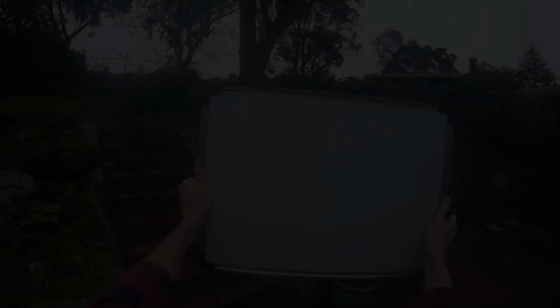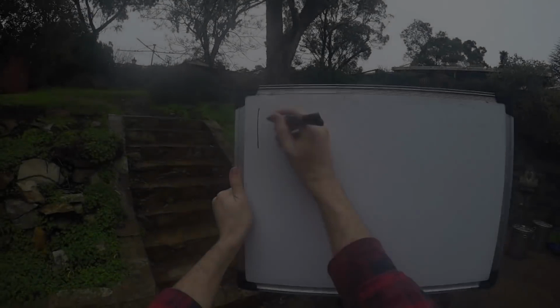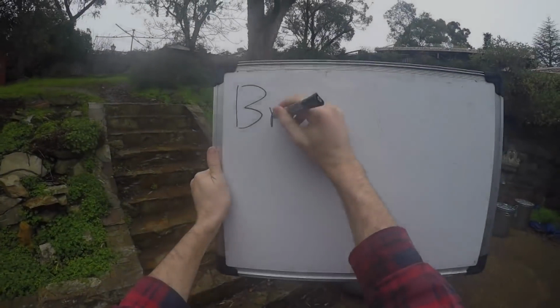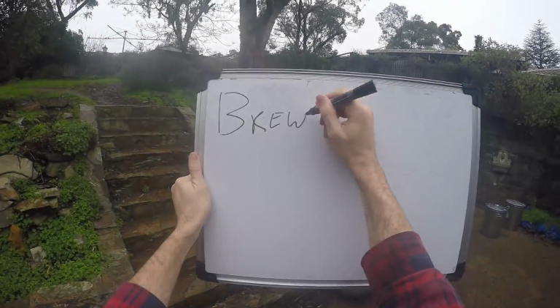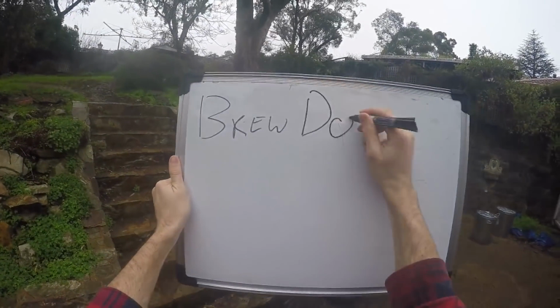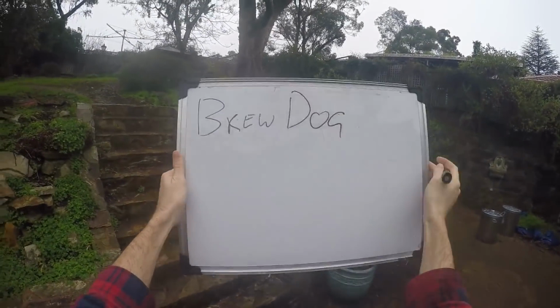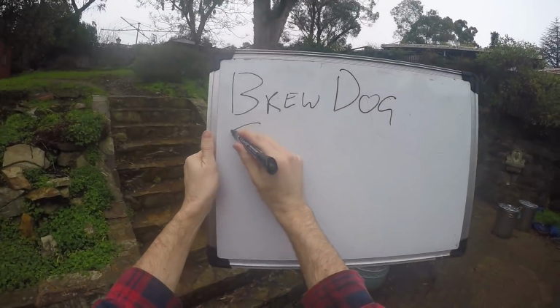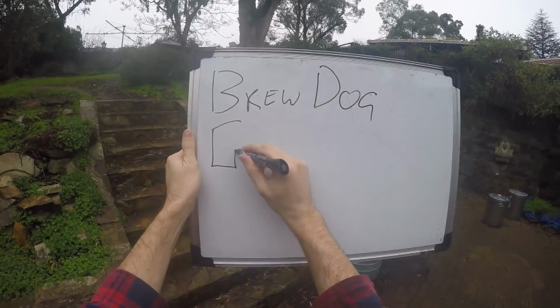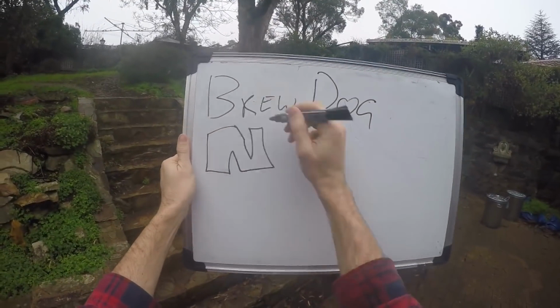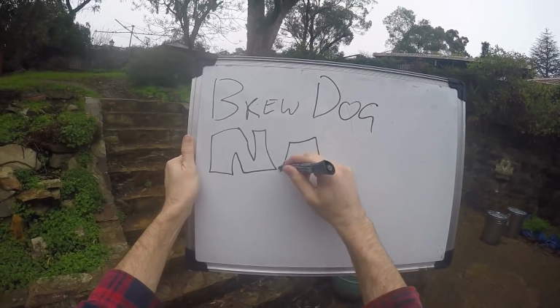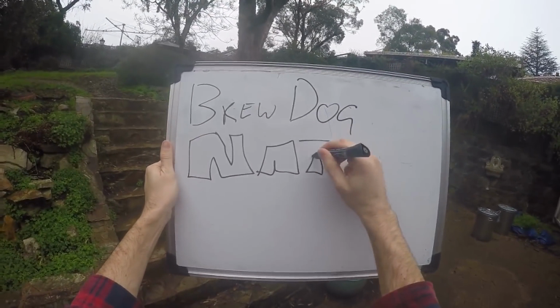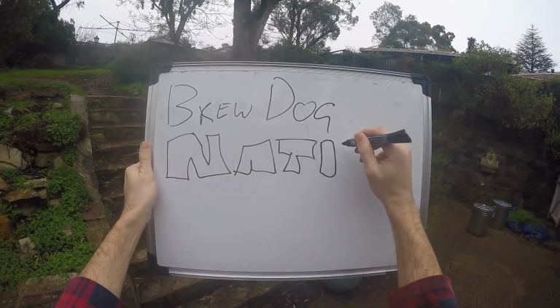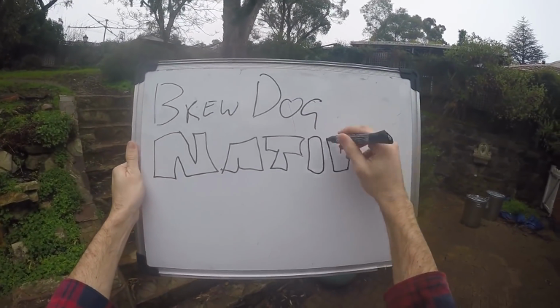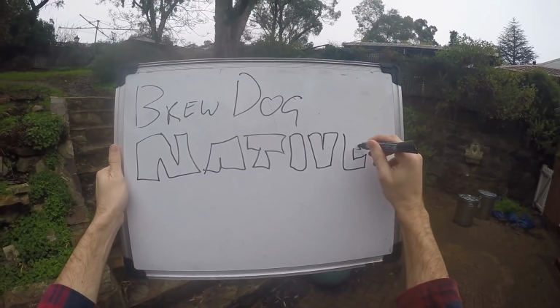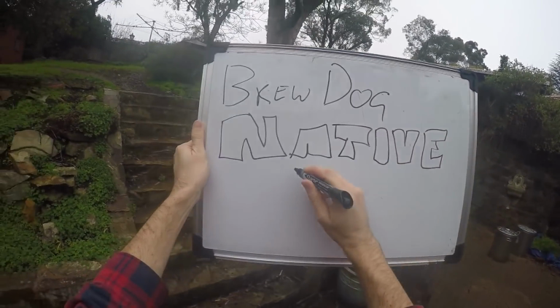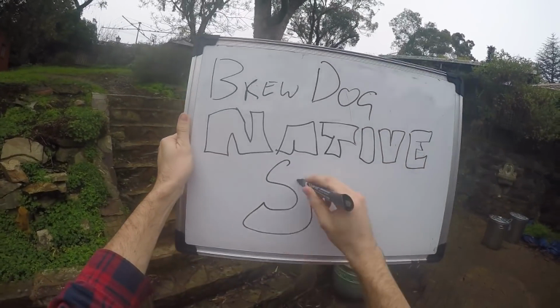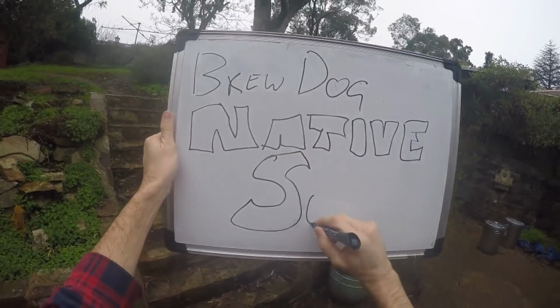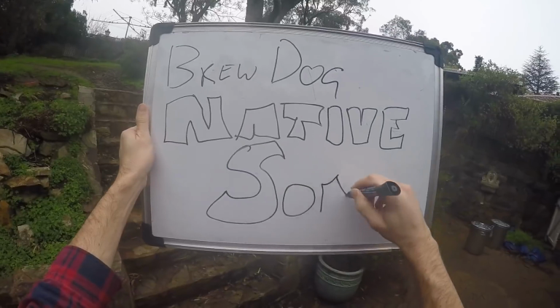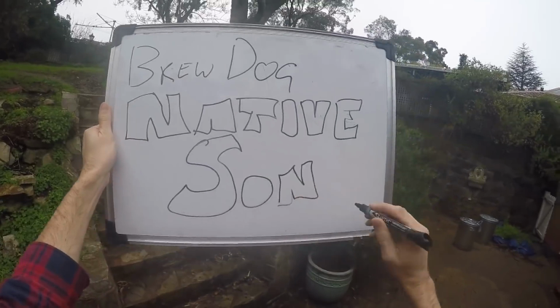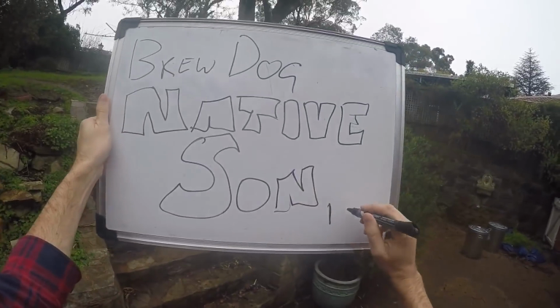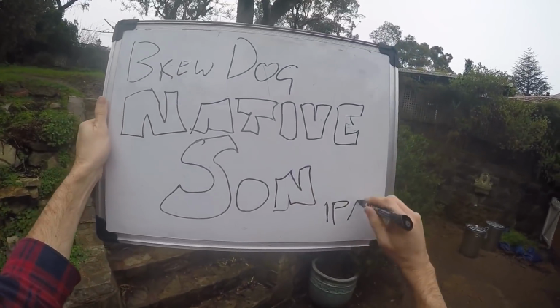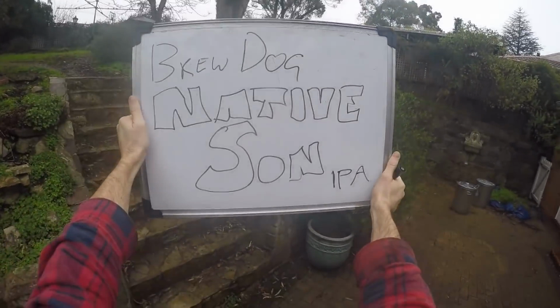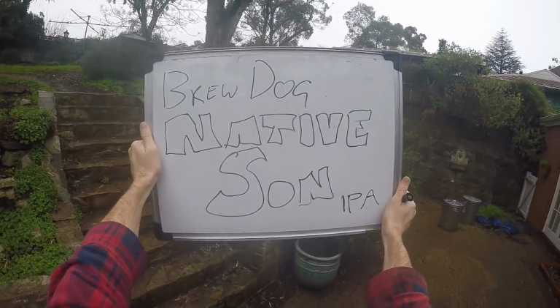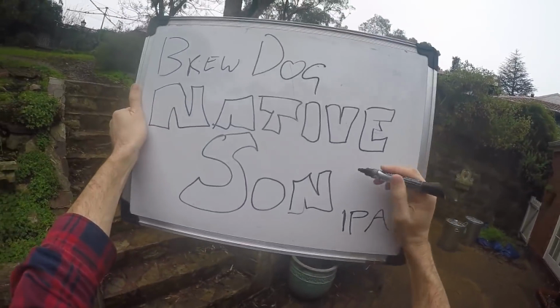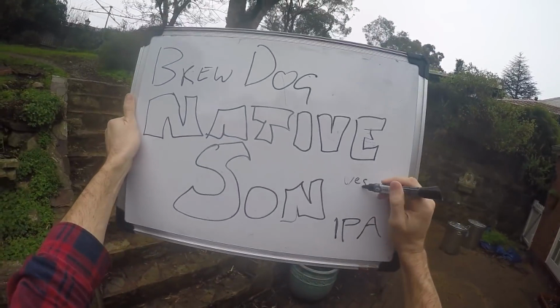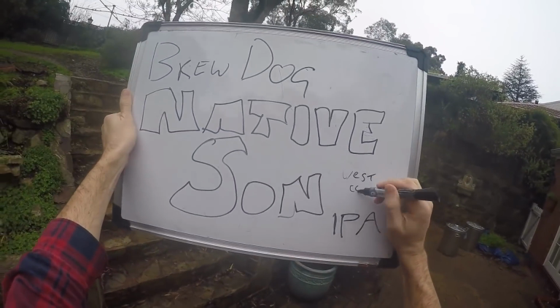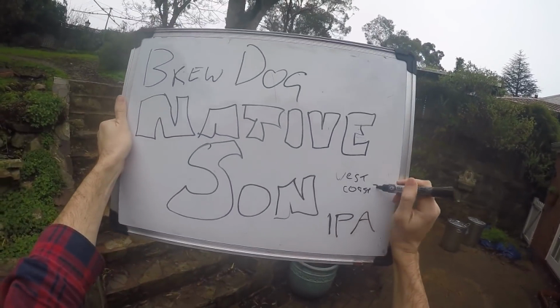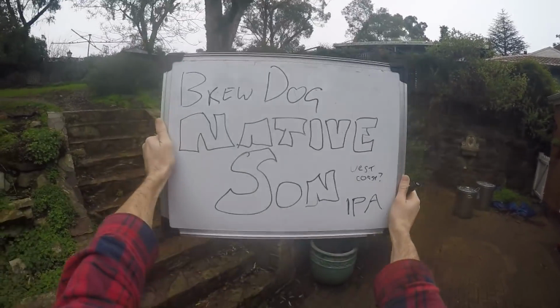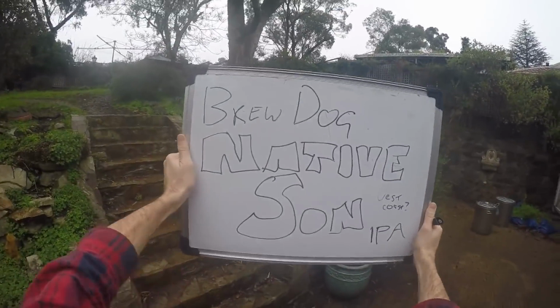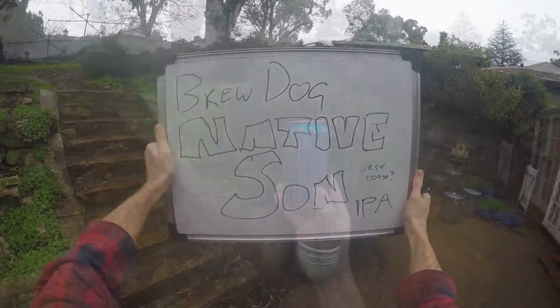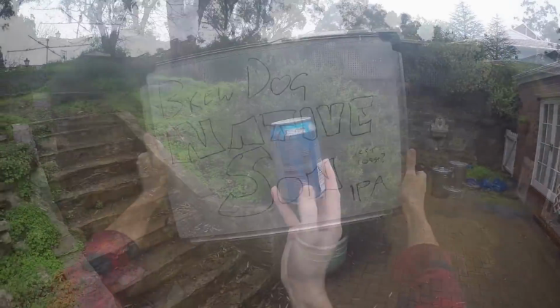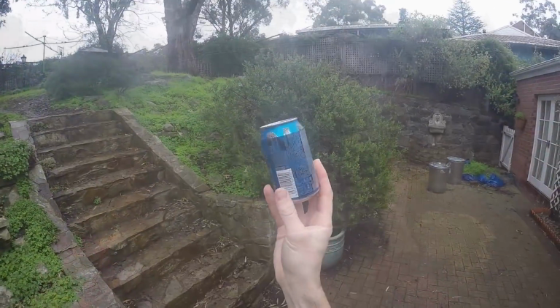Hi everybody, welcome to Fast Home Brew. I came across another BrewDog thing the other day and I thought I'd make it. It's Native Sun IPA and it's a West Coast IPA, whatever that means.